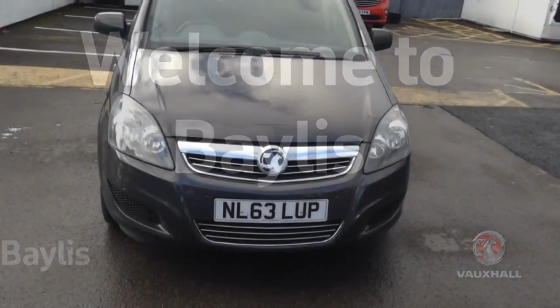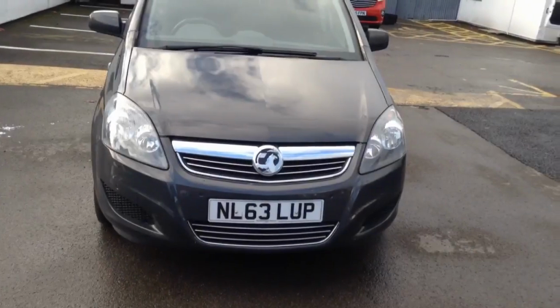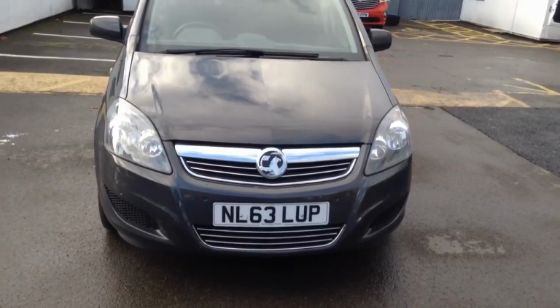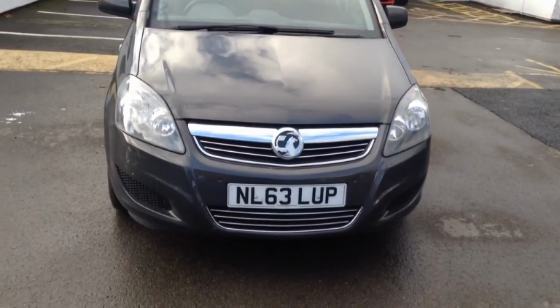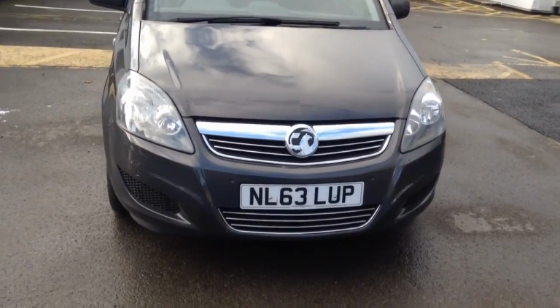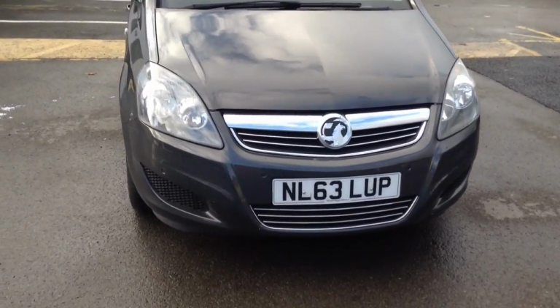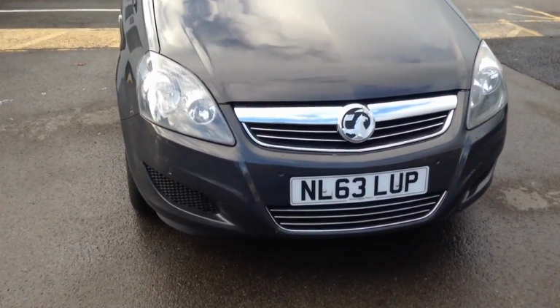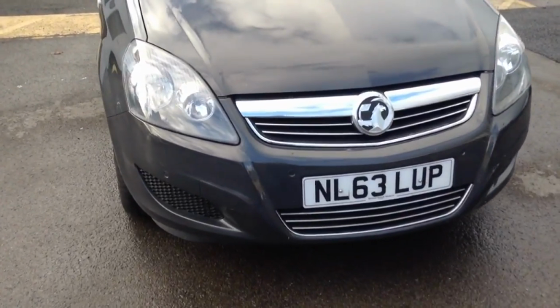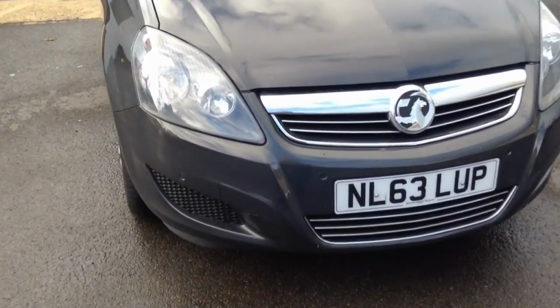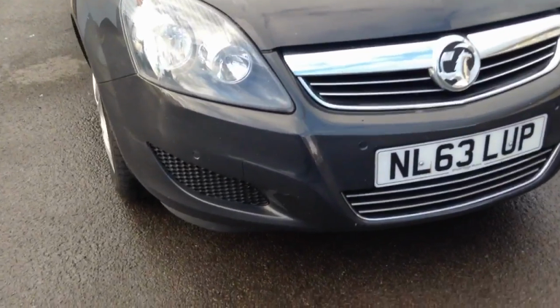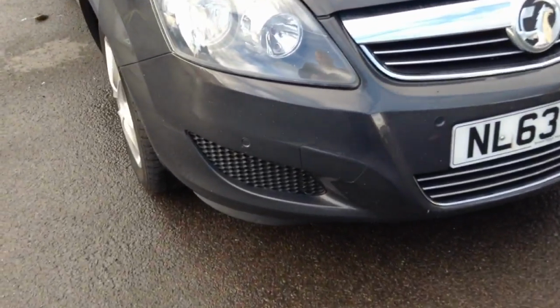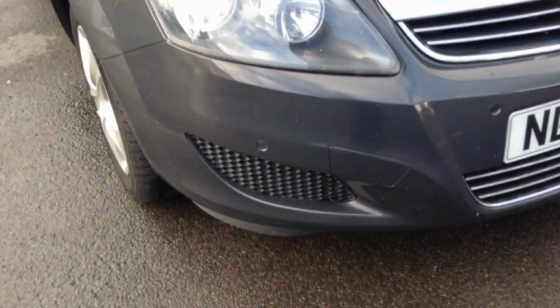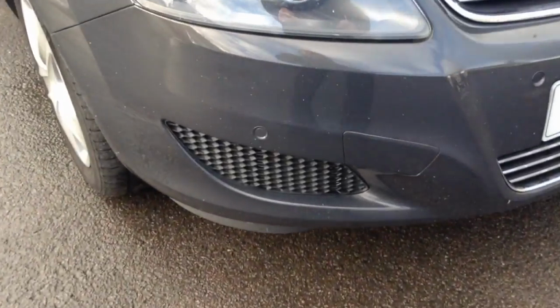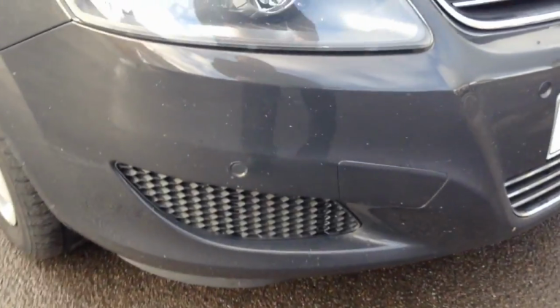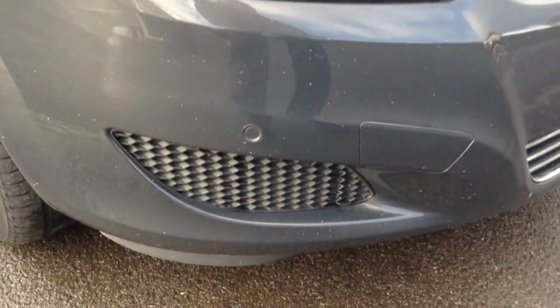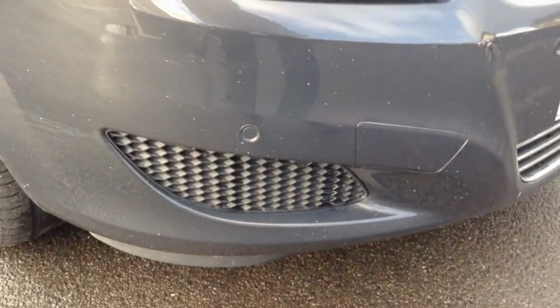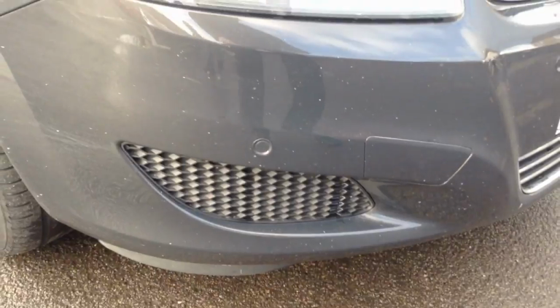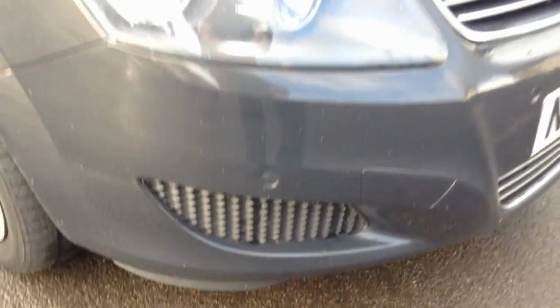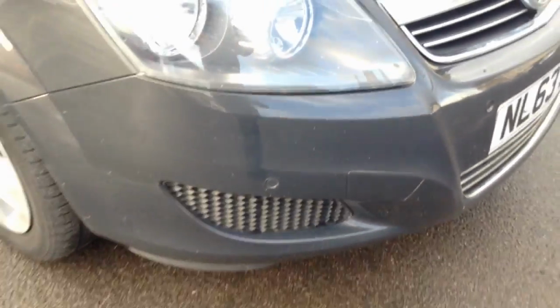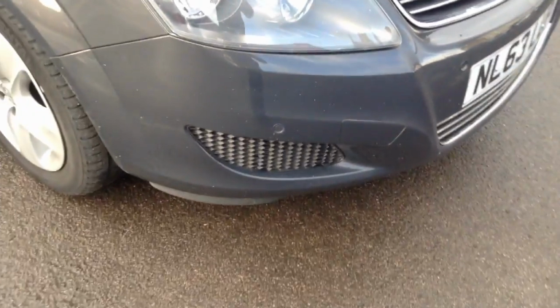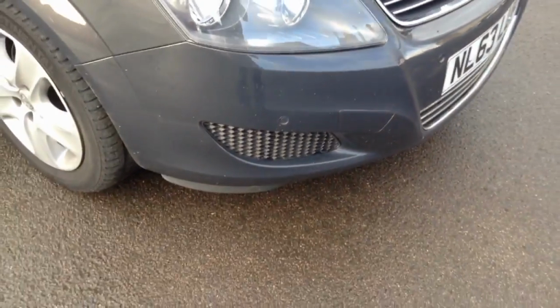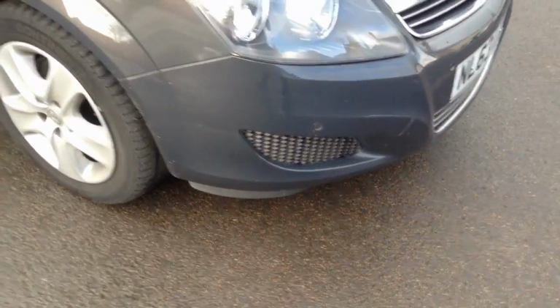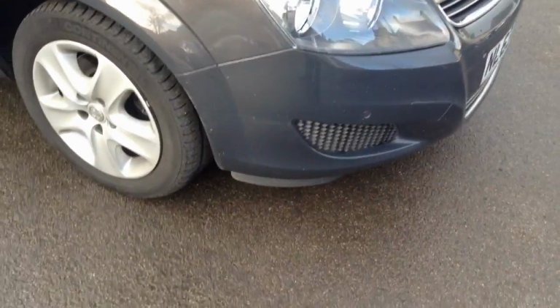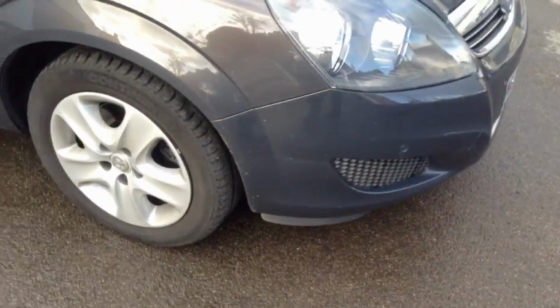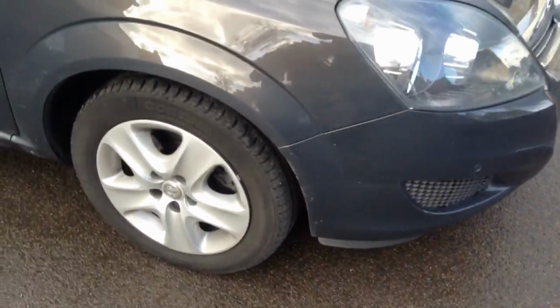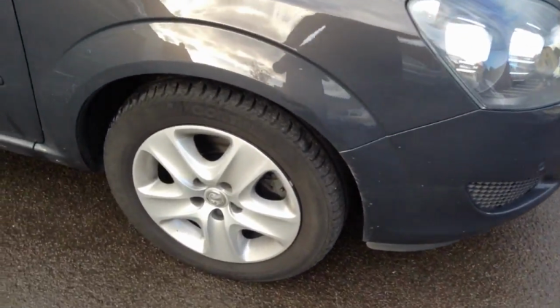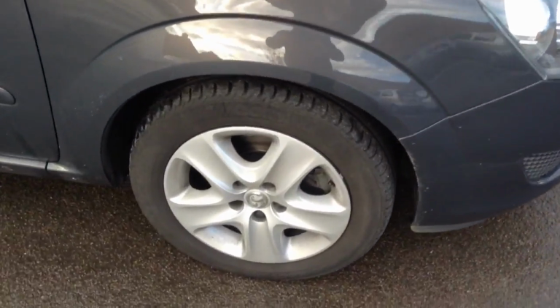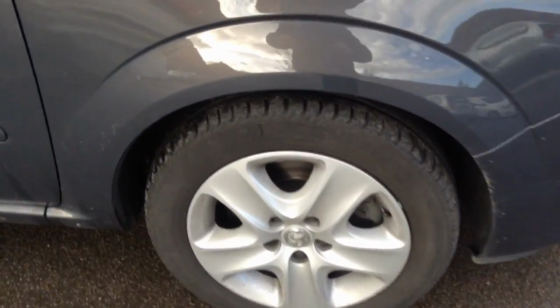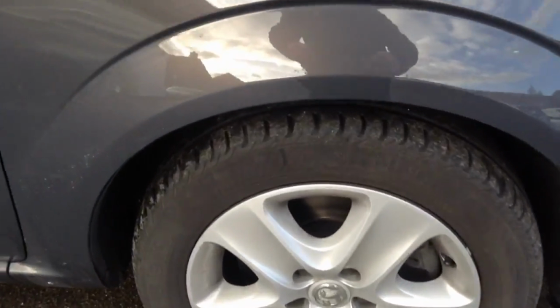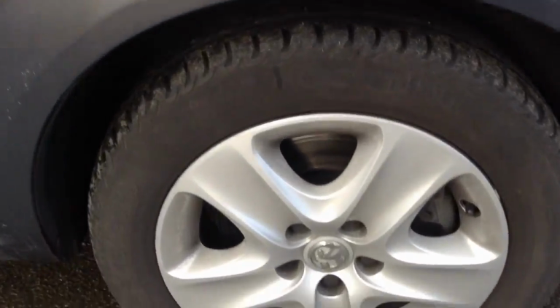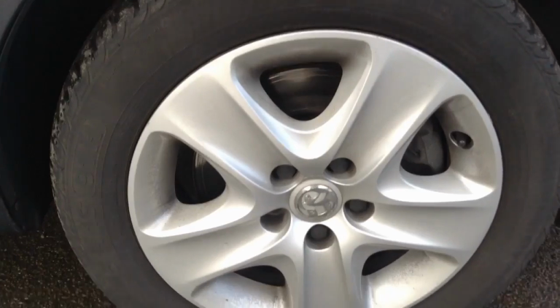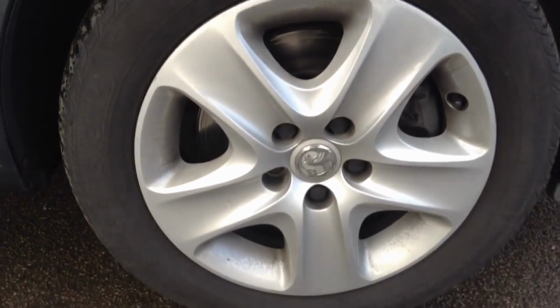Hello and welcome to Bayless Vauxhall. Here we have the Vauxhall Sephira Exclusive with front and rear parking sensors and structured wheels.